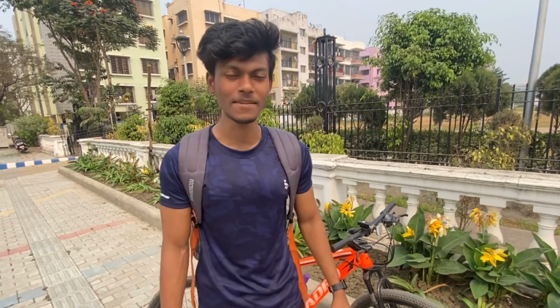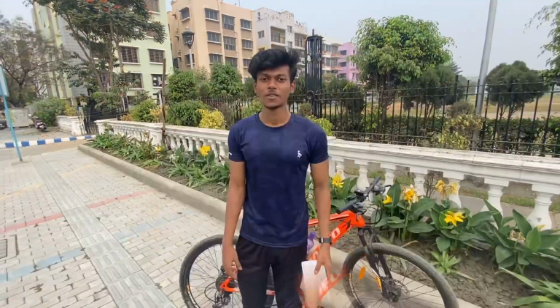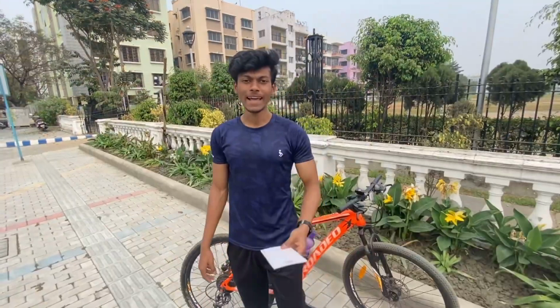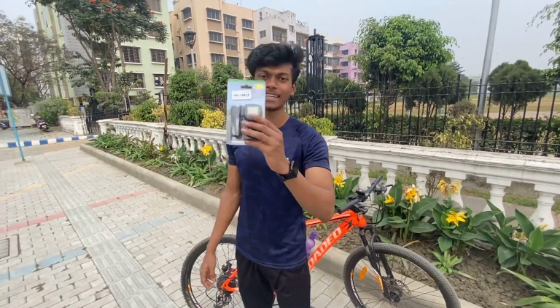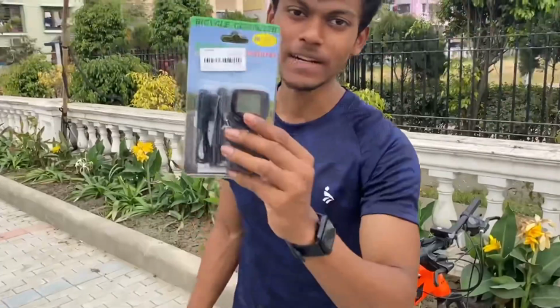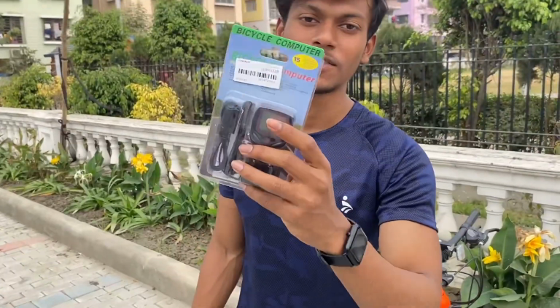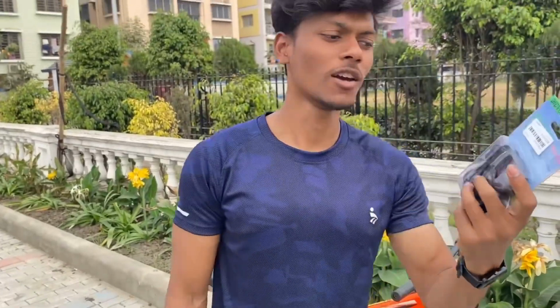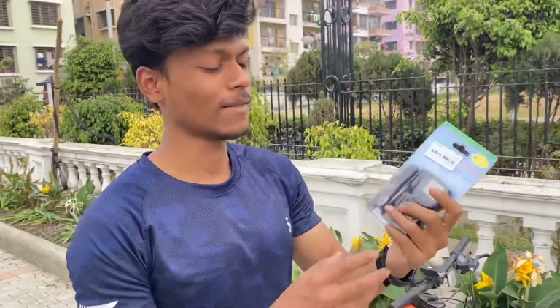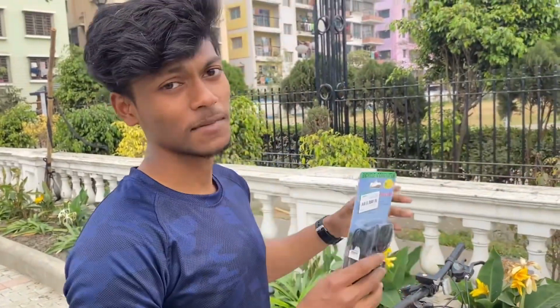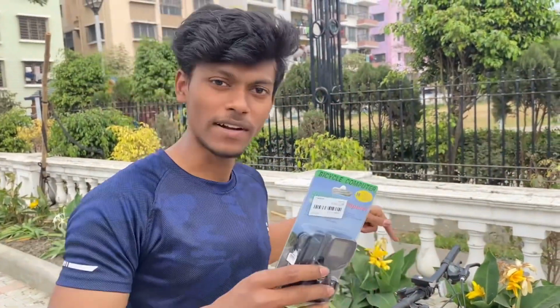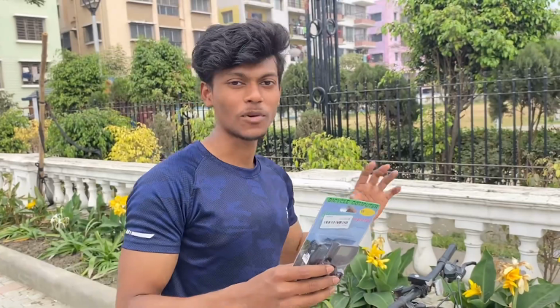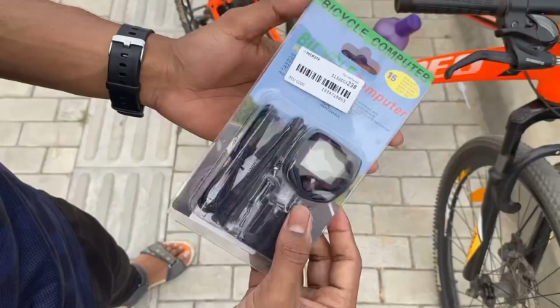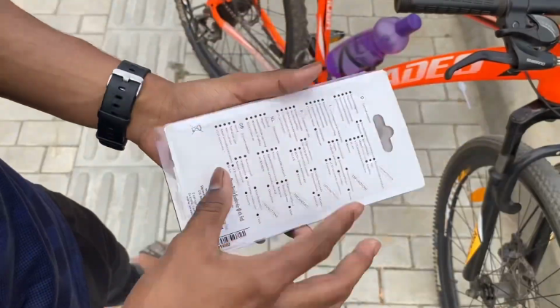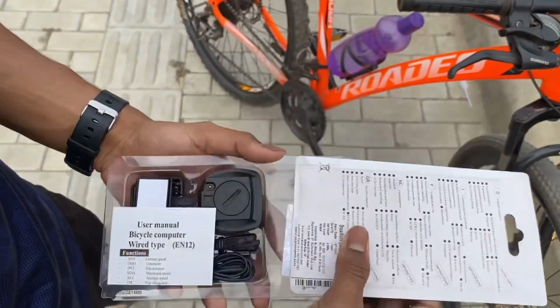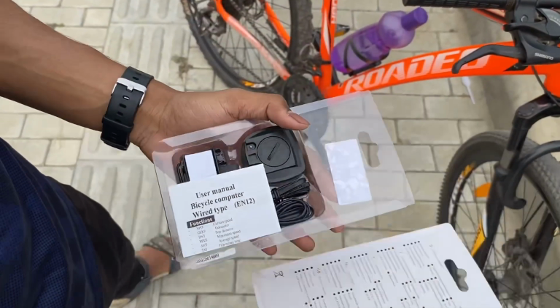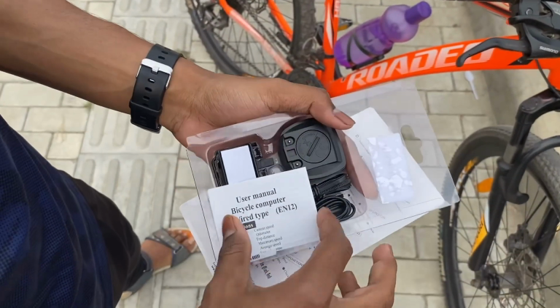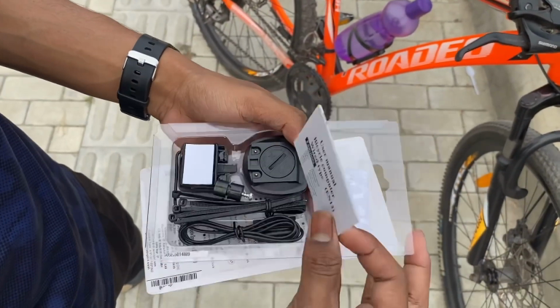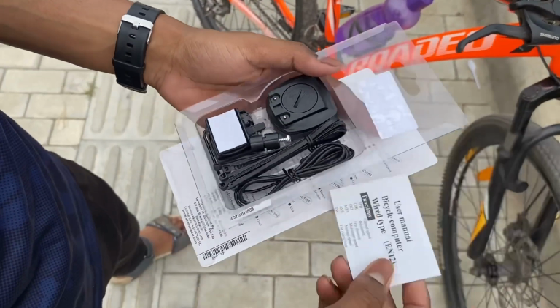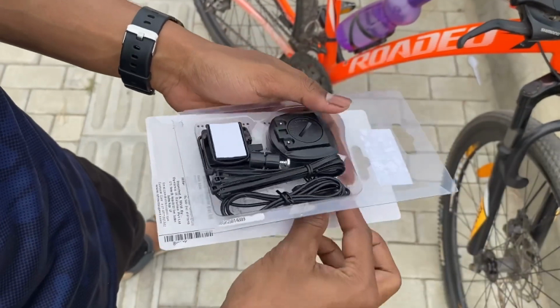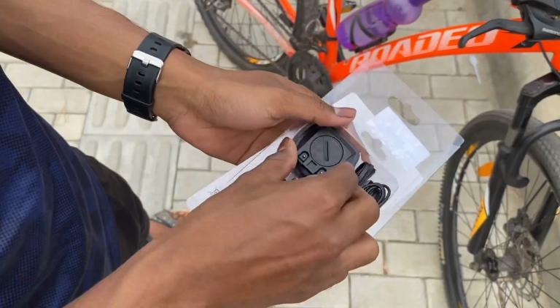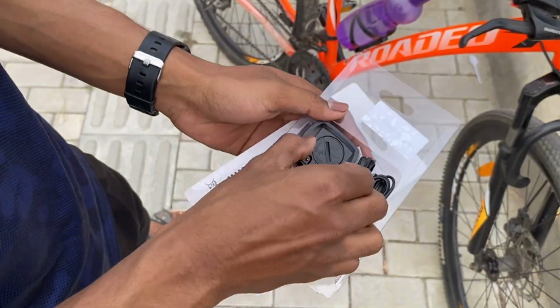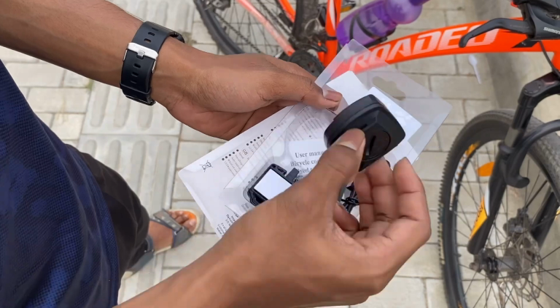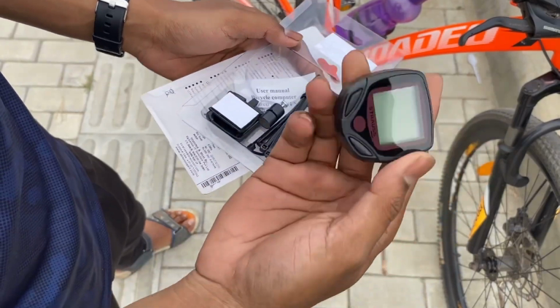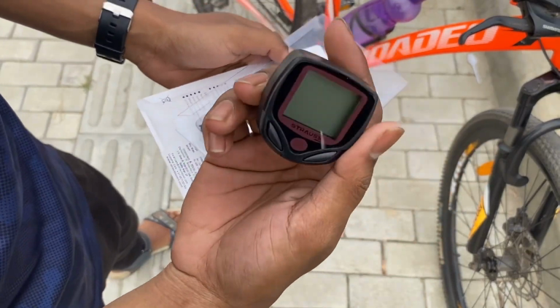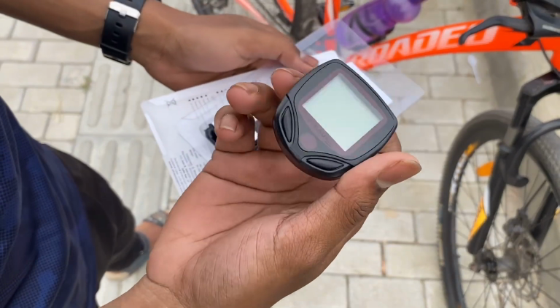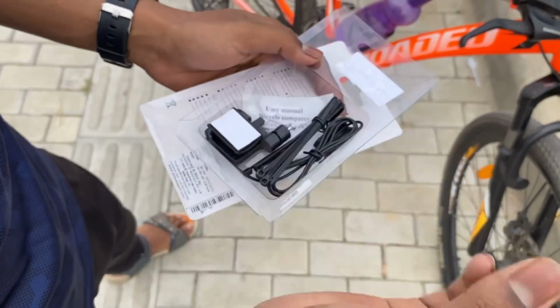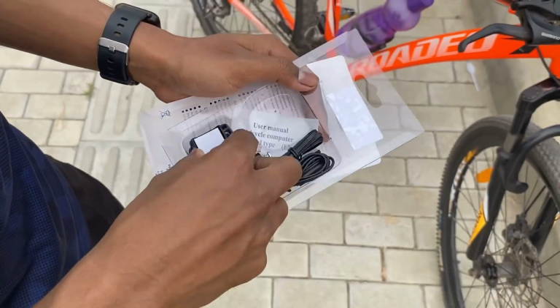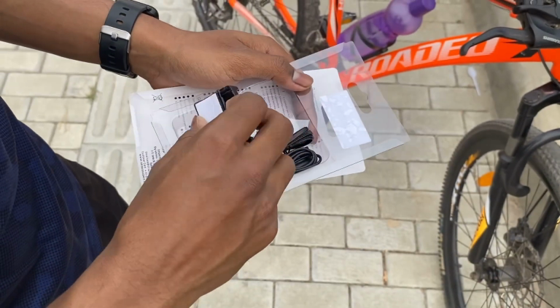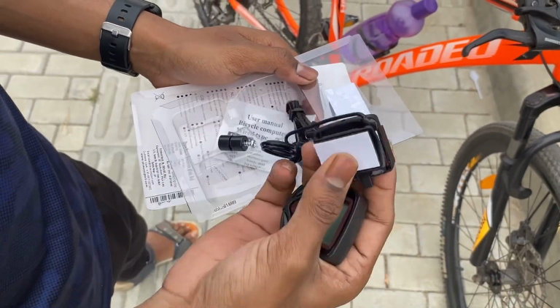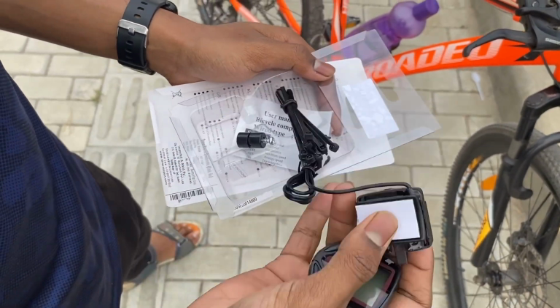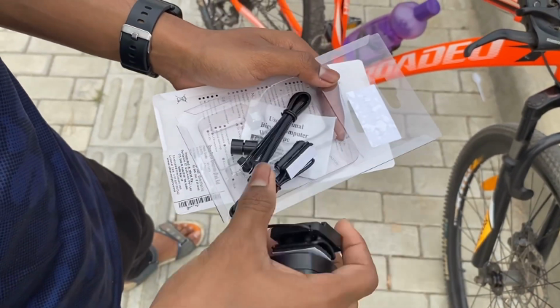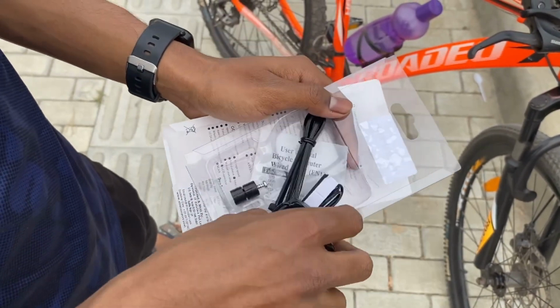So the first gadget is a speedometer. Let's see it first, let's see it on the cycle. So let's open the speedometer here. First we get a user manual, and this is our main unit.